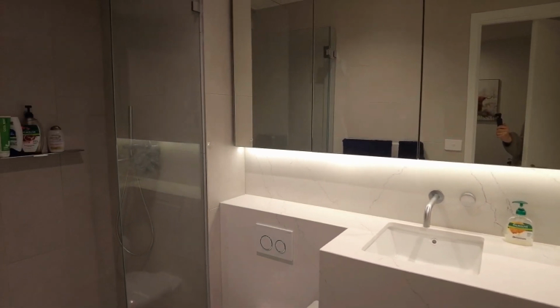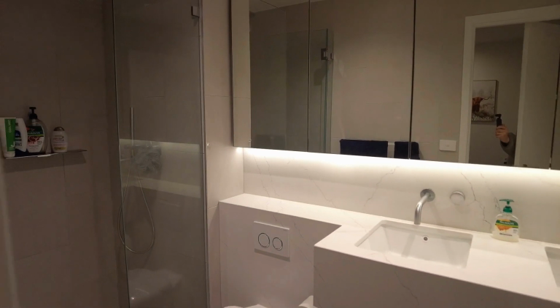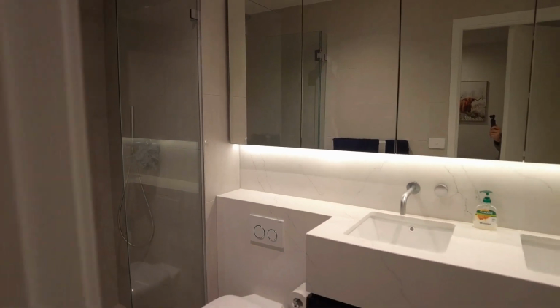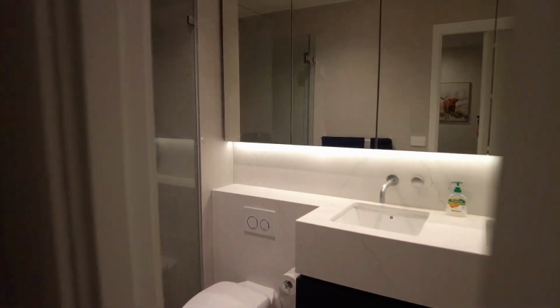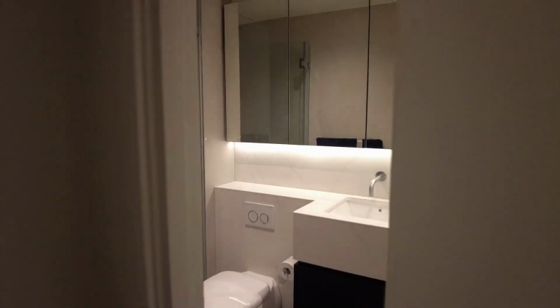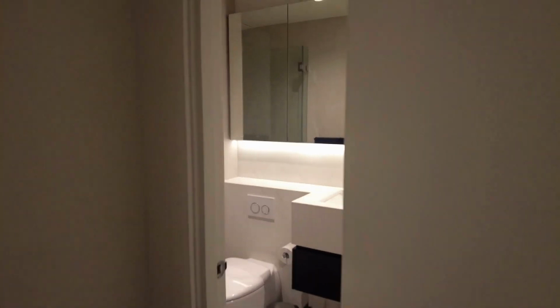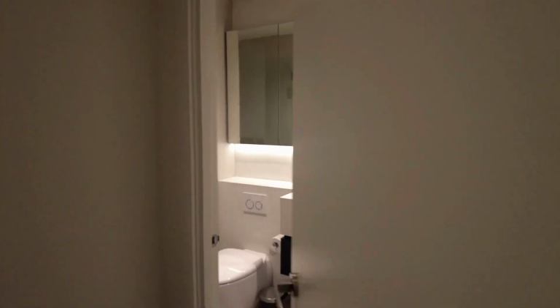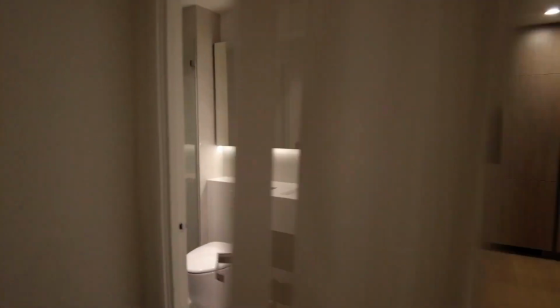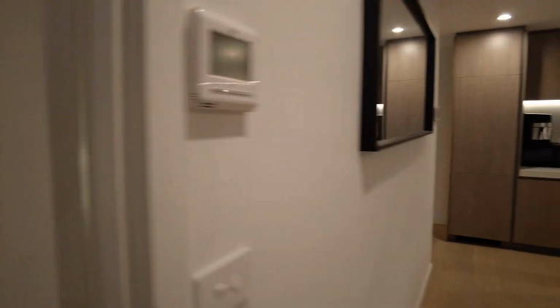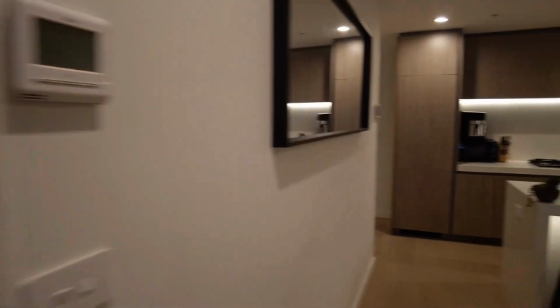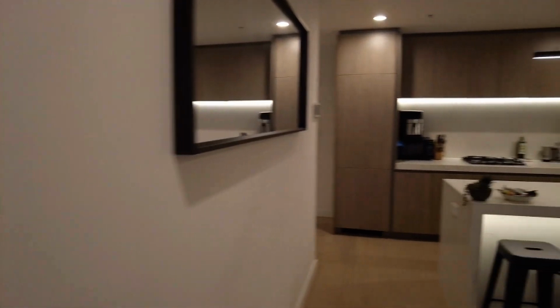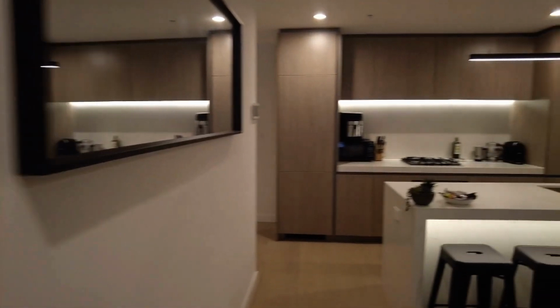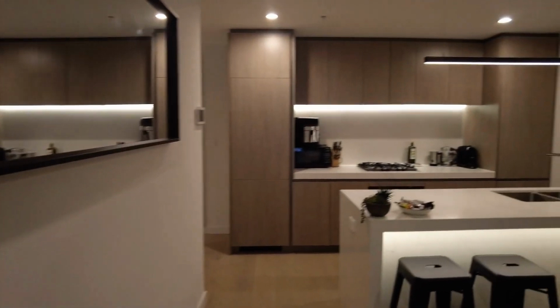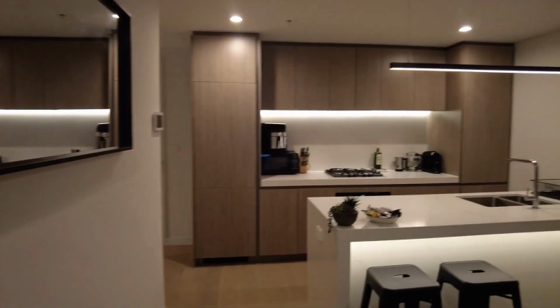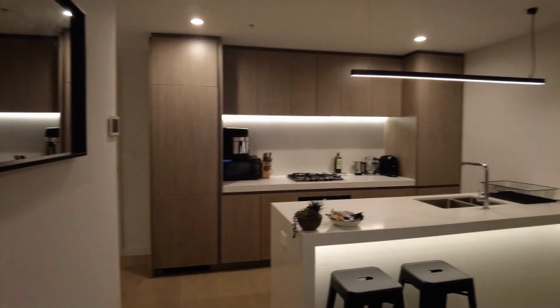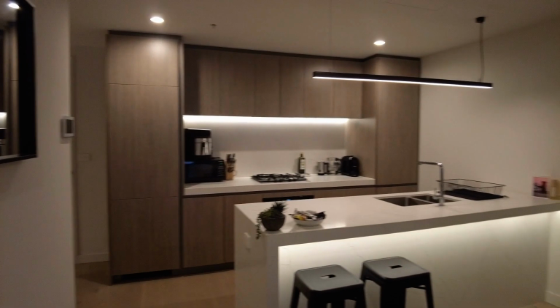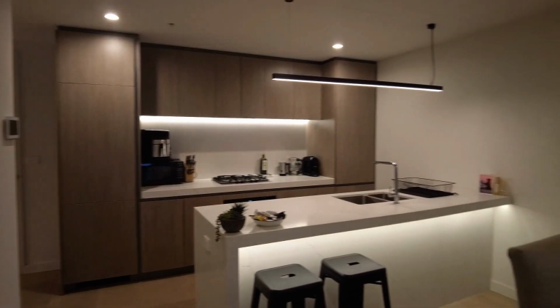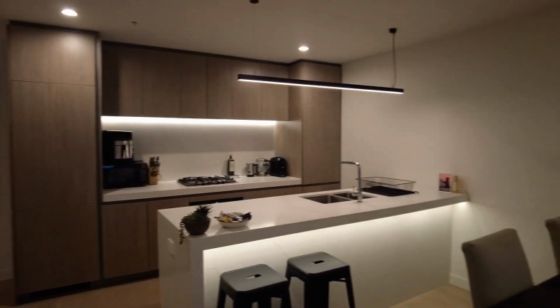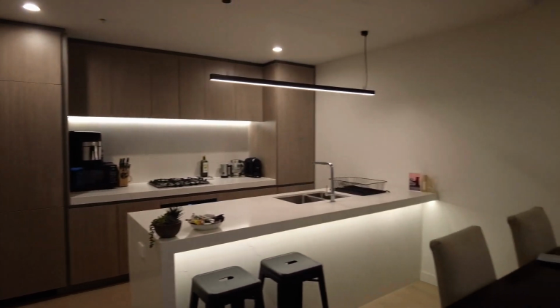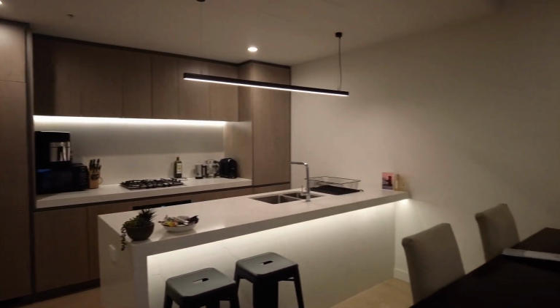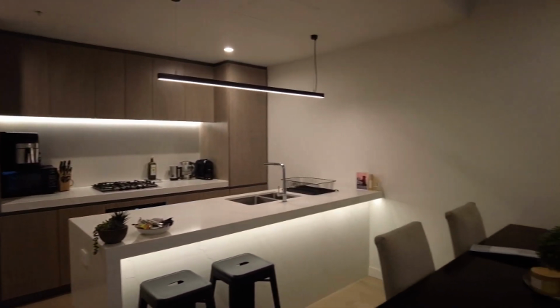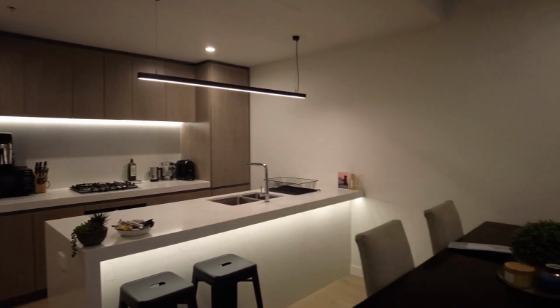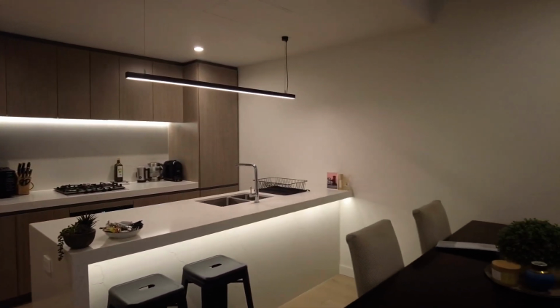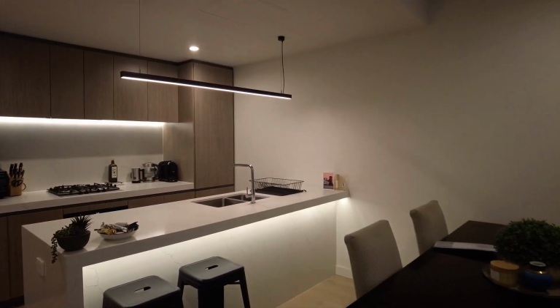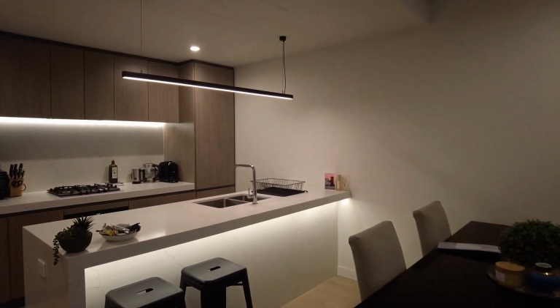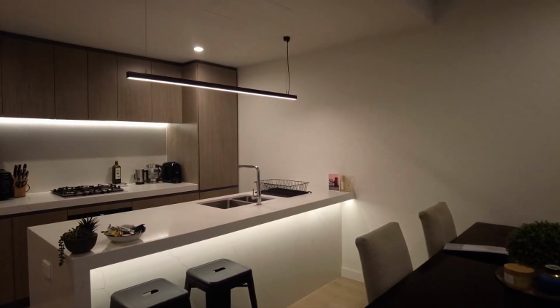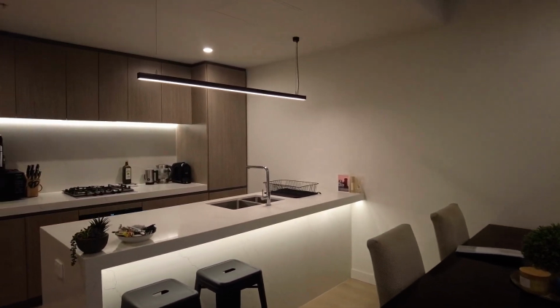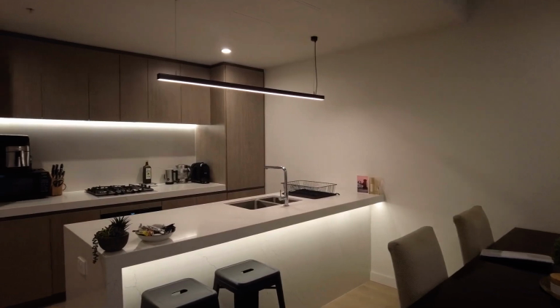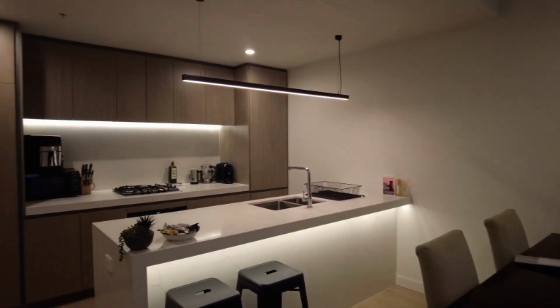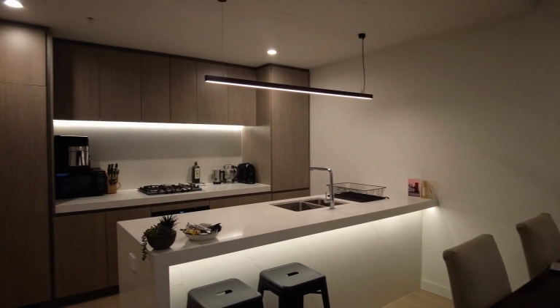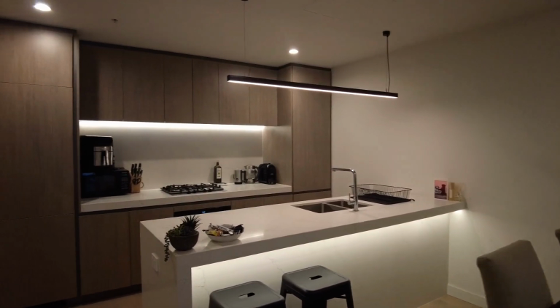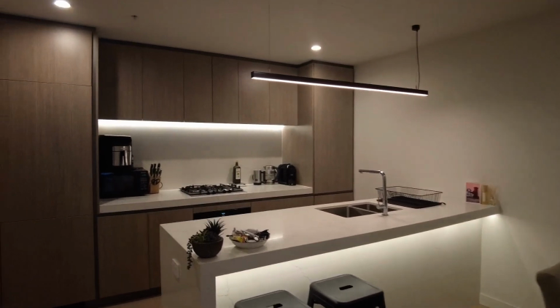We'll now take a closer look at the kitchen — a massive island bench. The finishes in here are of a very, very high quality: gas appliances, dishwasher, the whole lot. Exactly what you're looking for in a kitchen space.